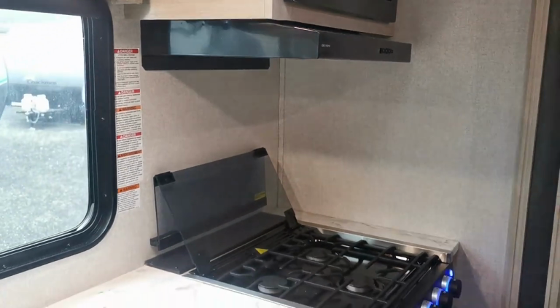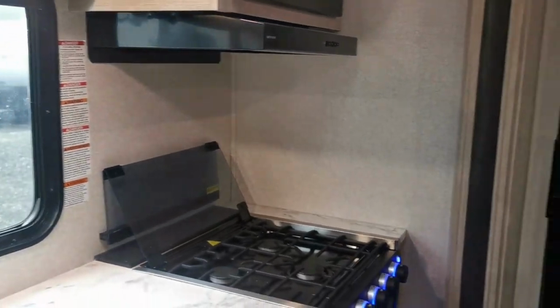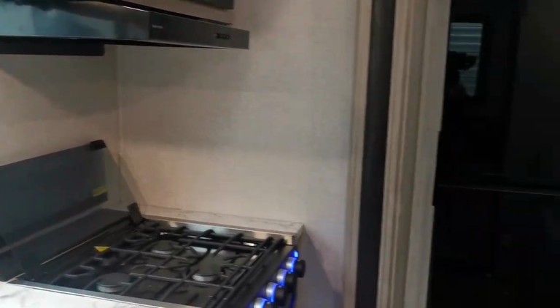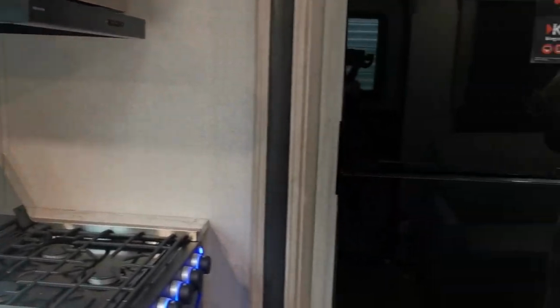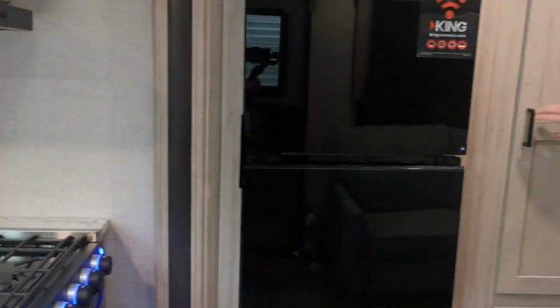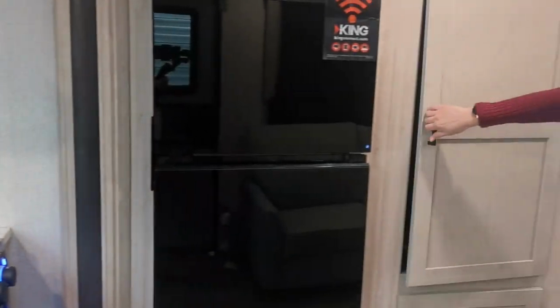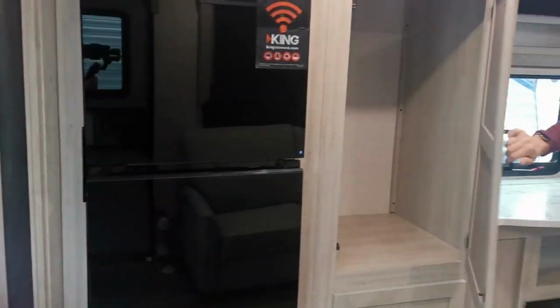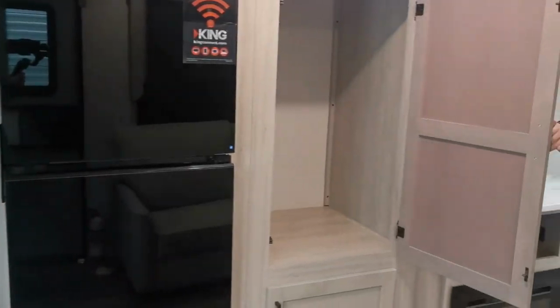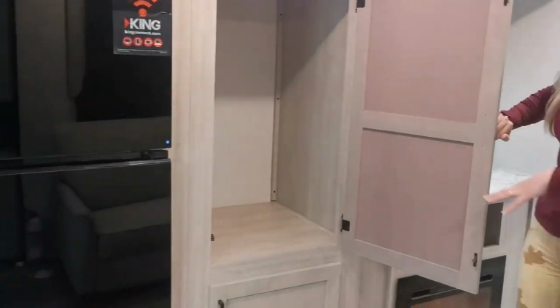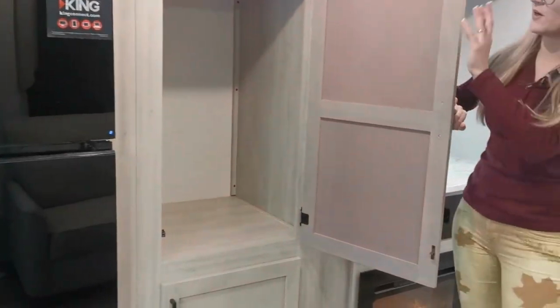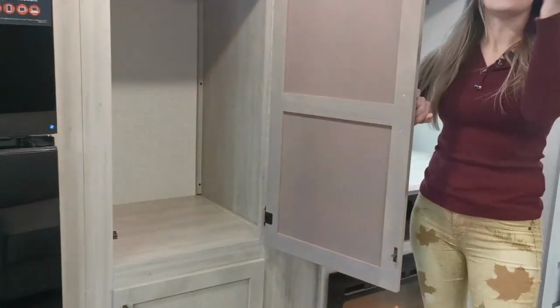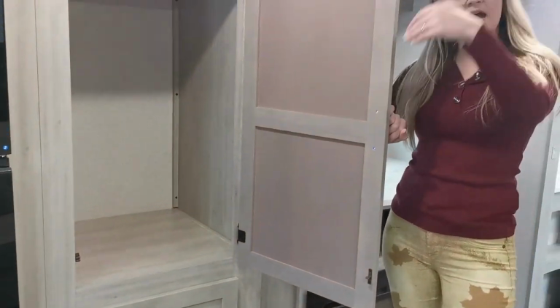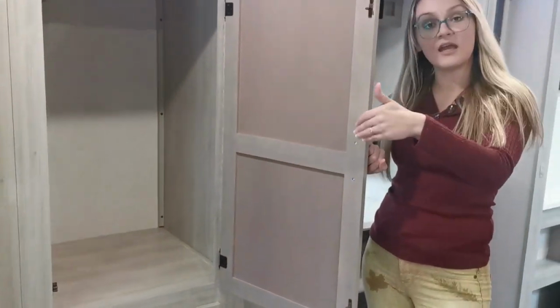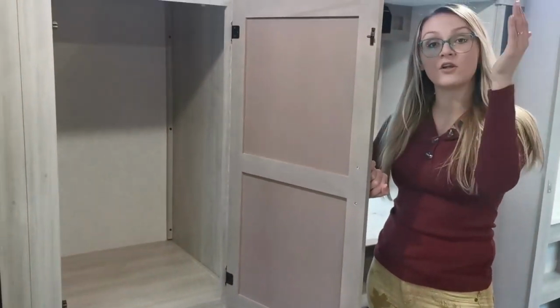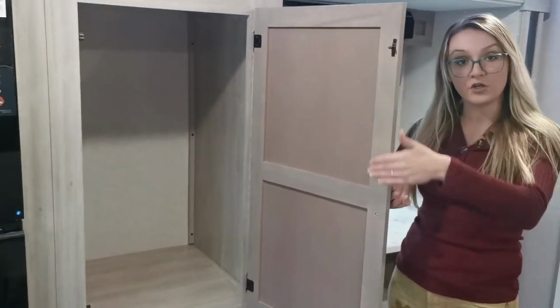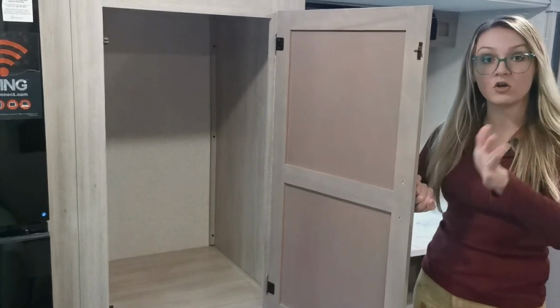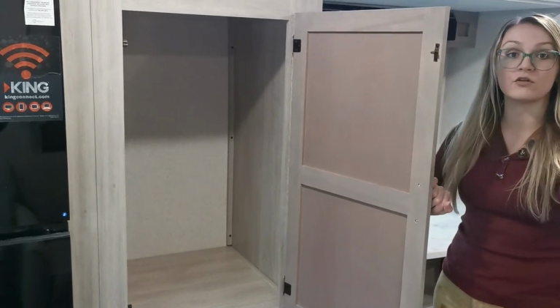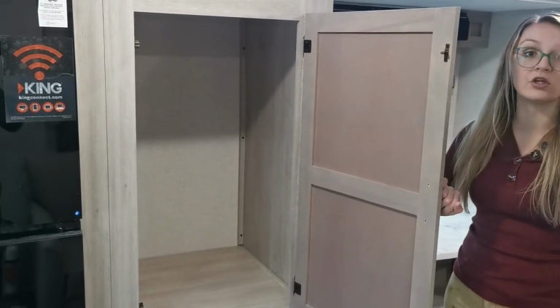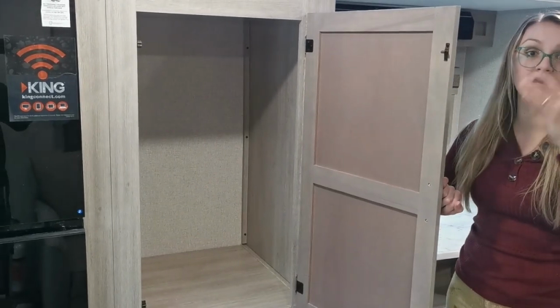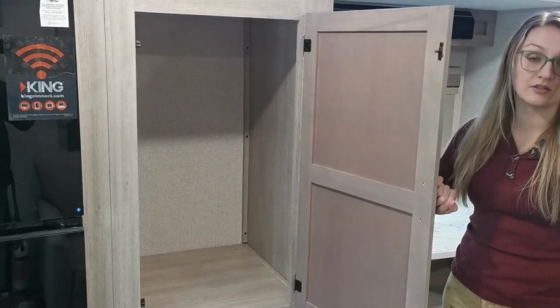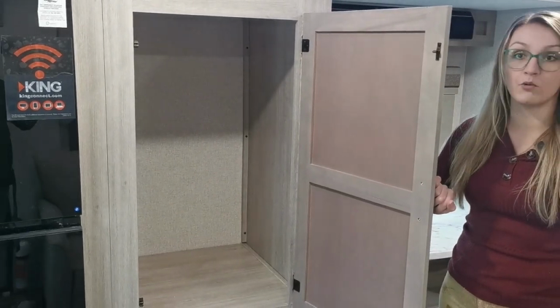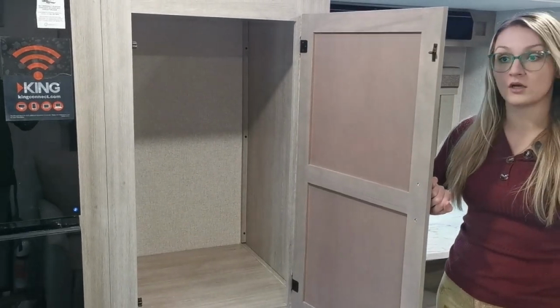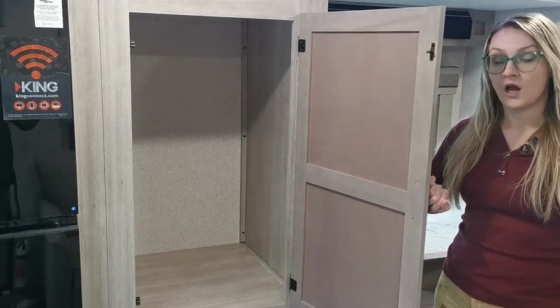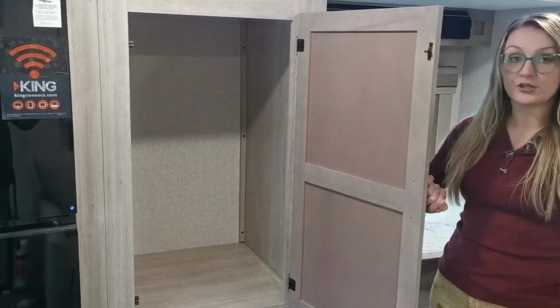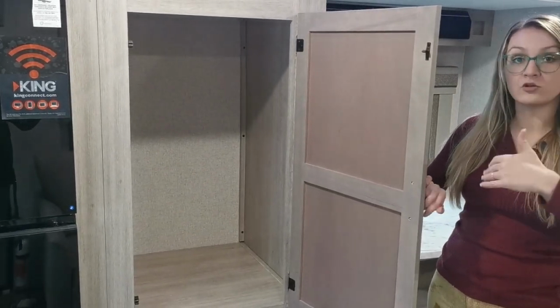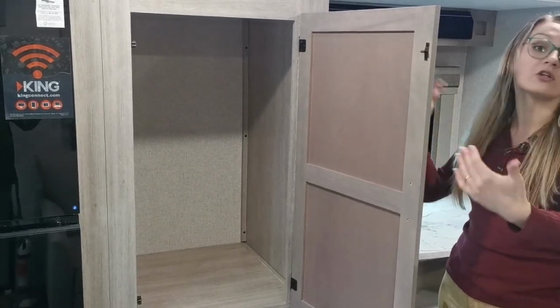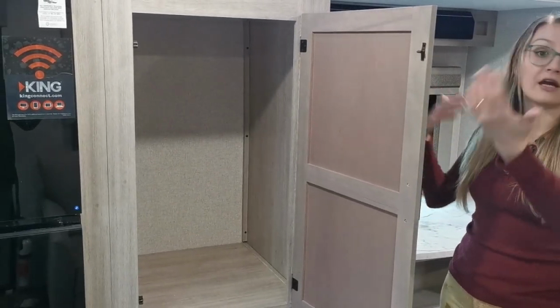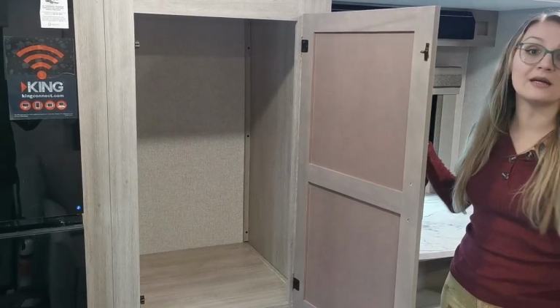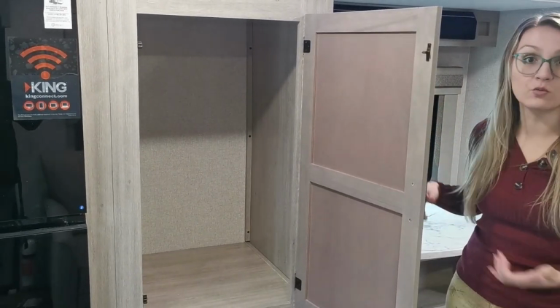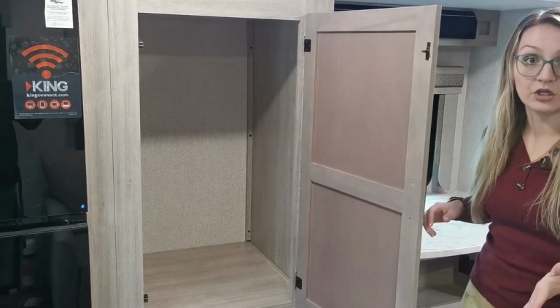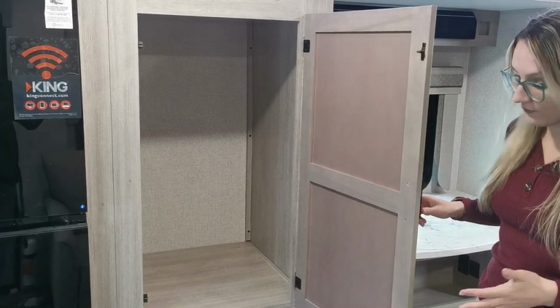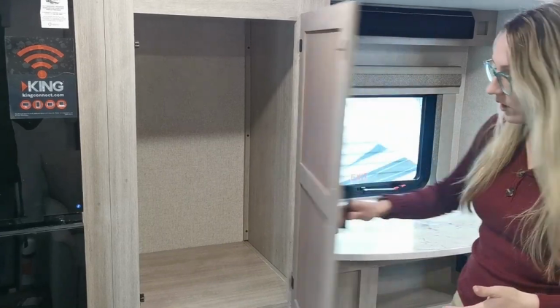There's a nice space here with a hanger for your clothes, or if you want to utilize it for more kitchen storage, you can pick and choose what you want to use it for.